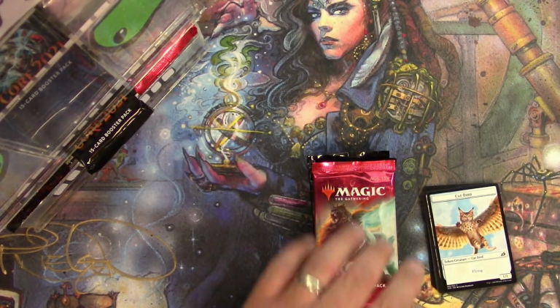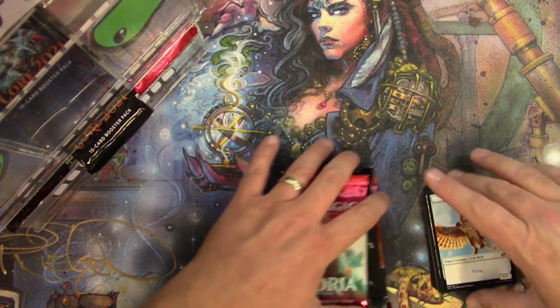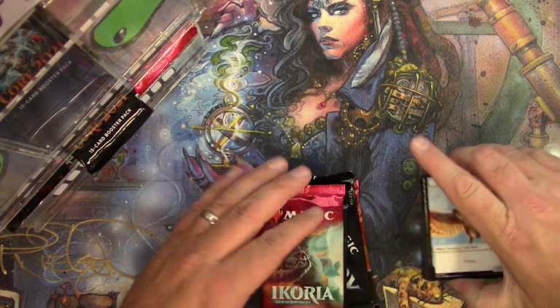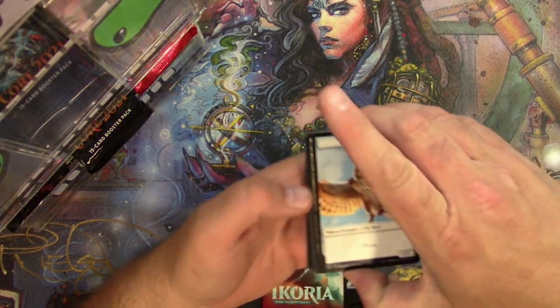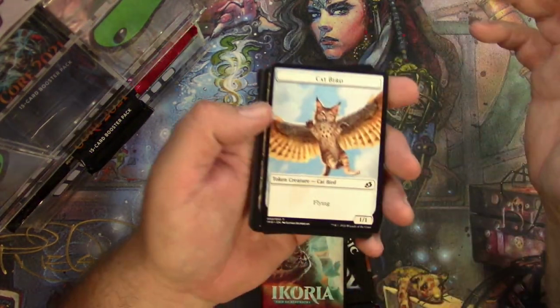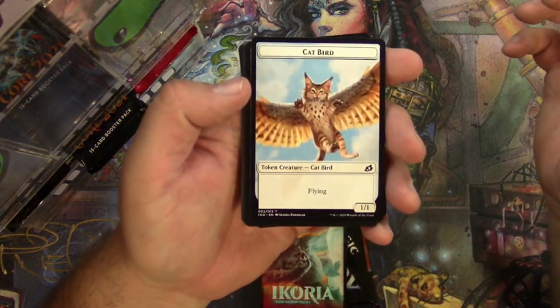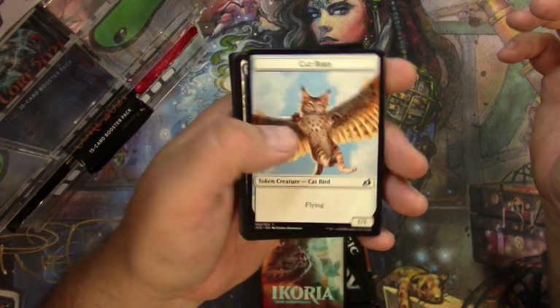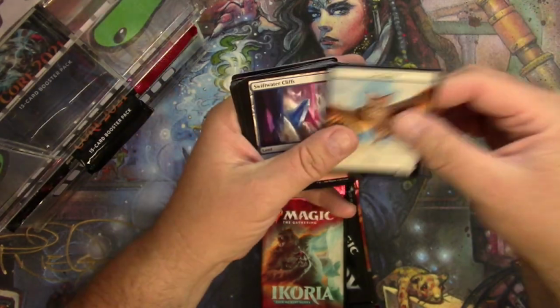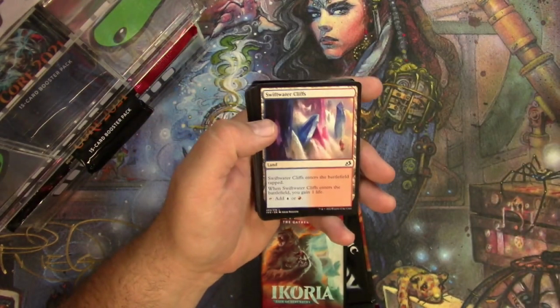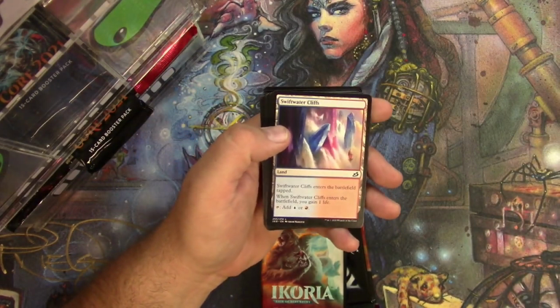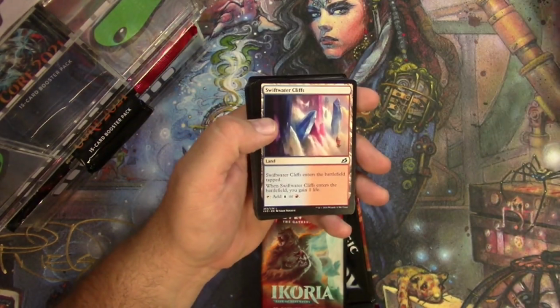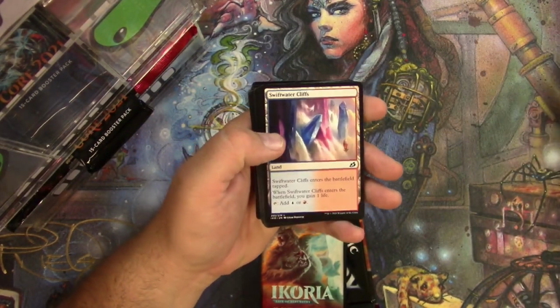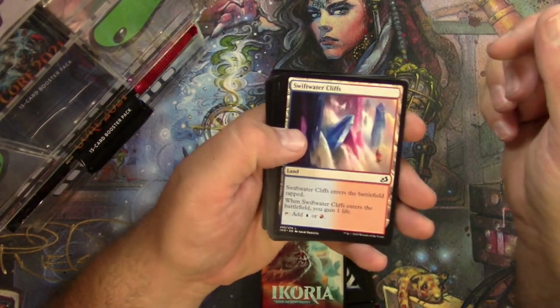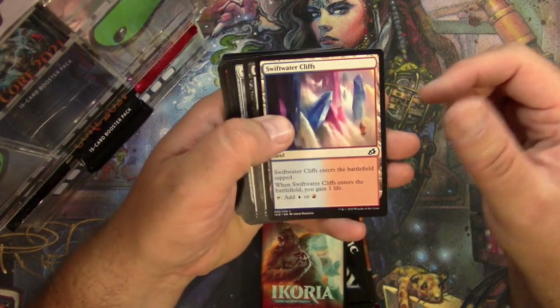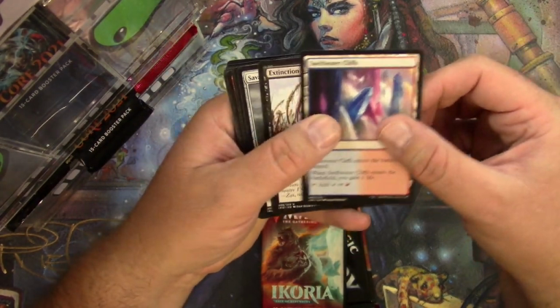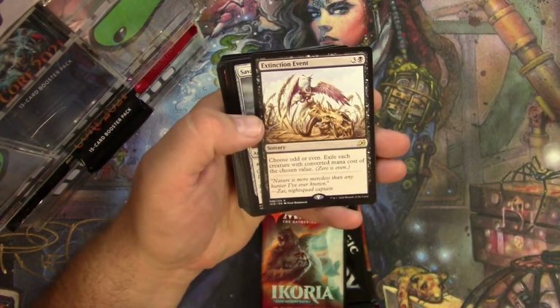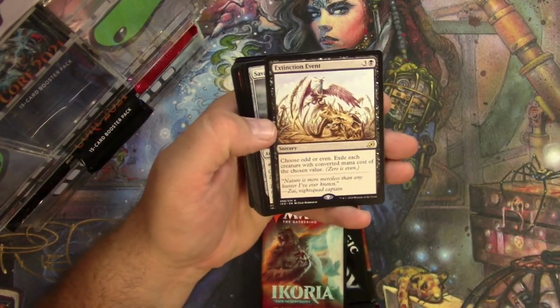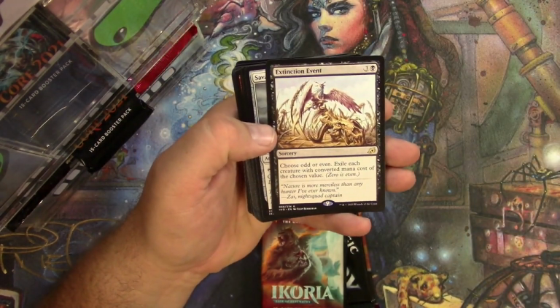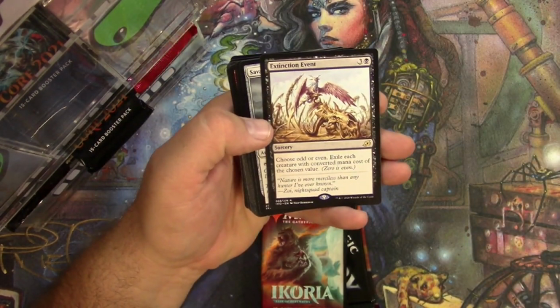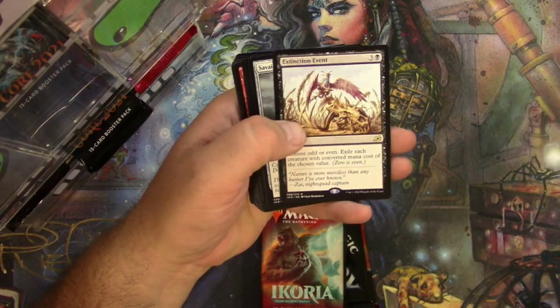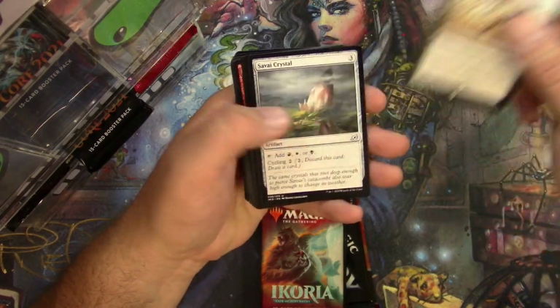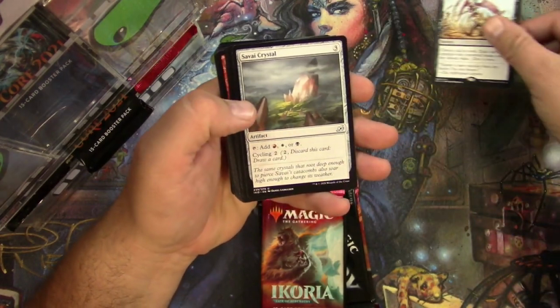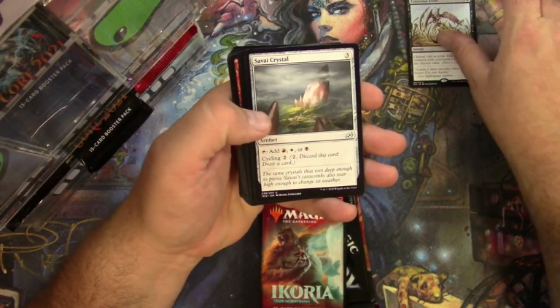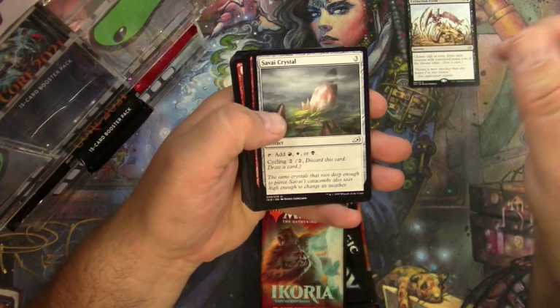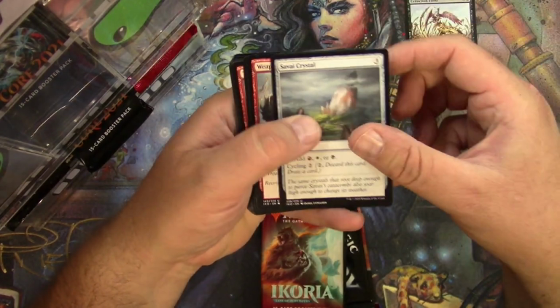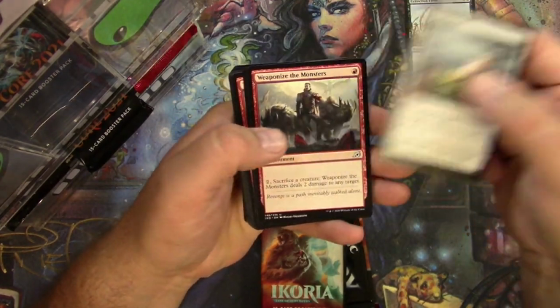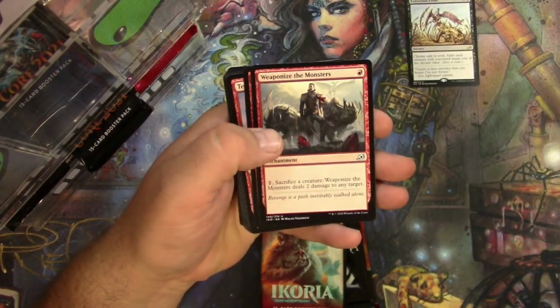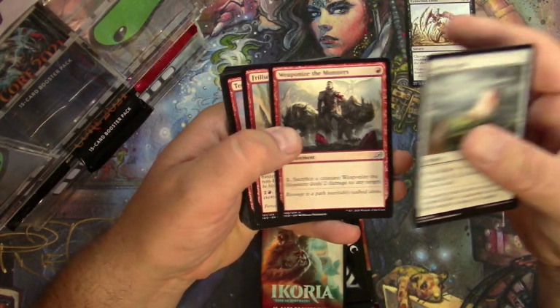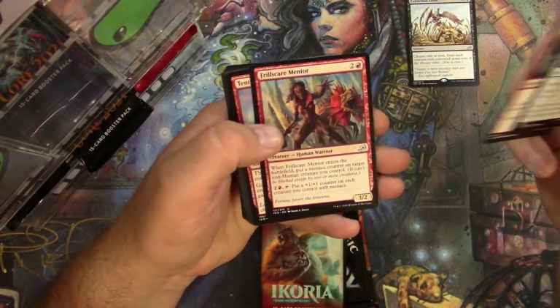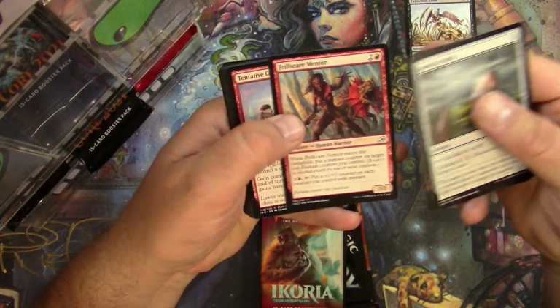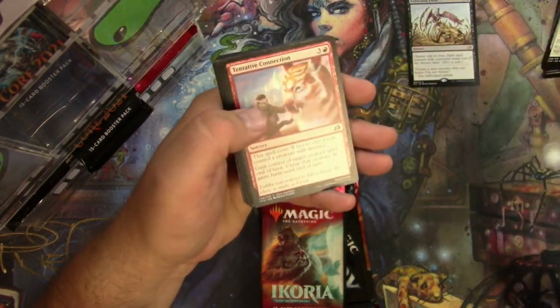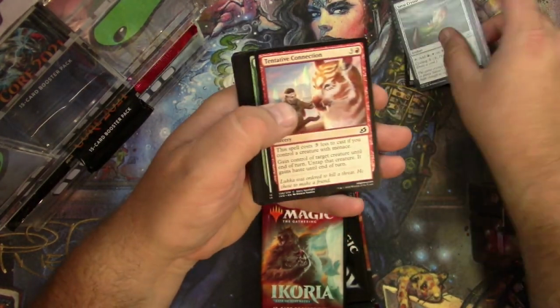Okay, Catbird — that's pretty fun. Swift Water Cliffs and an Extinction Event. Survivor's Bond, Crystal Weaponize the Monsters, Frillscare Mentor.